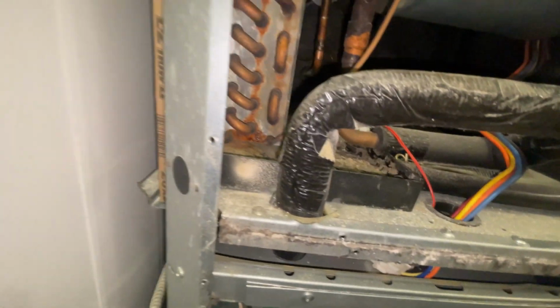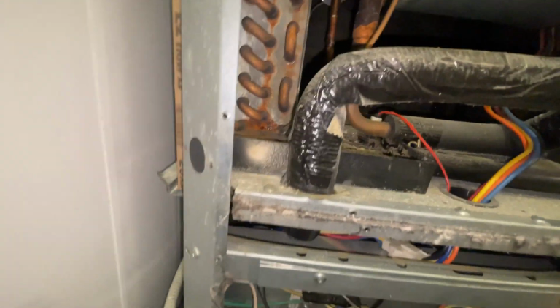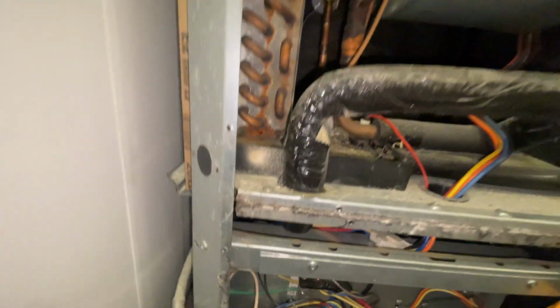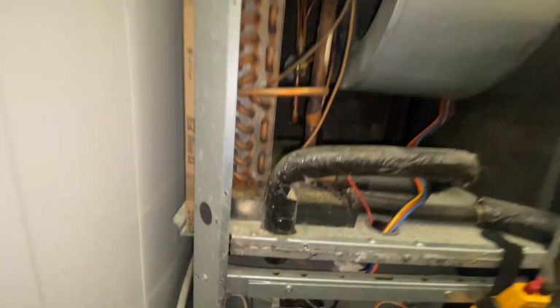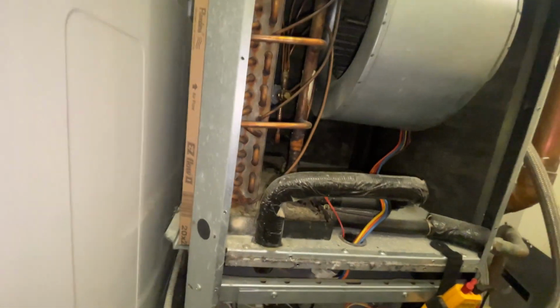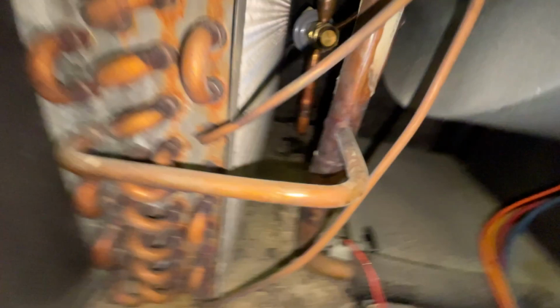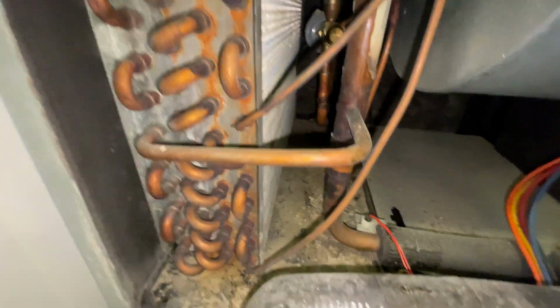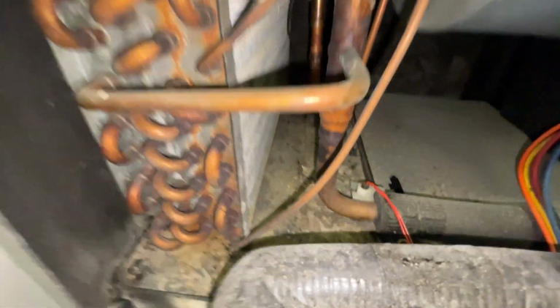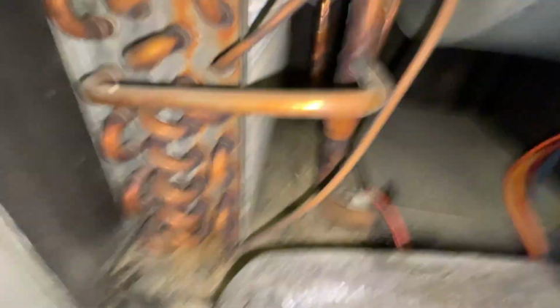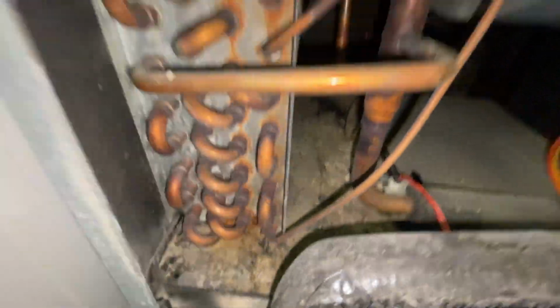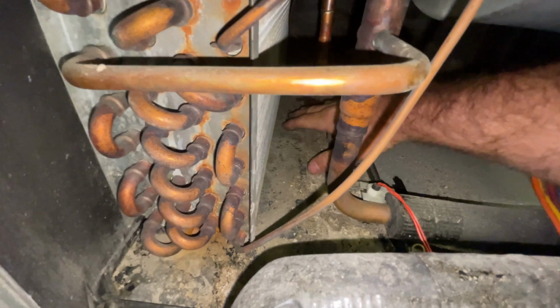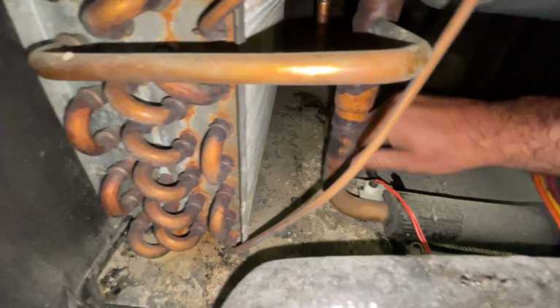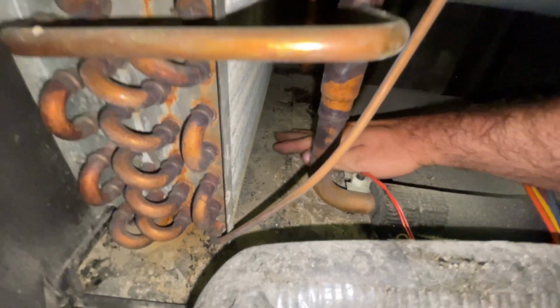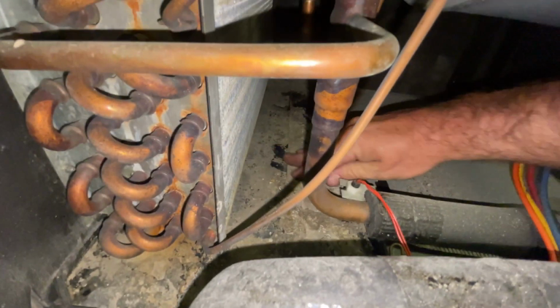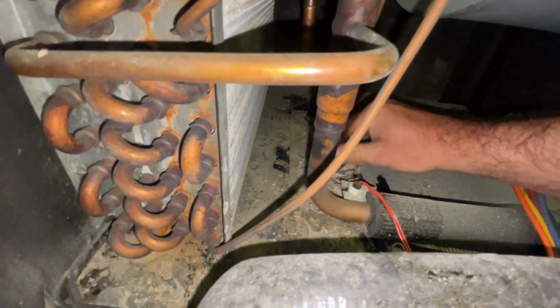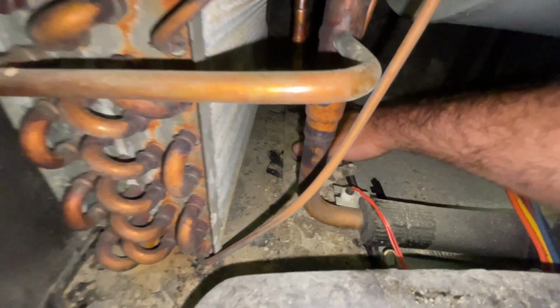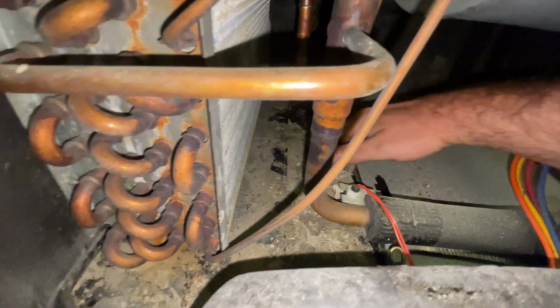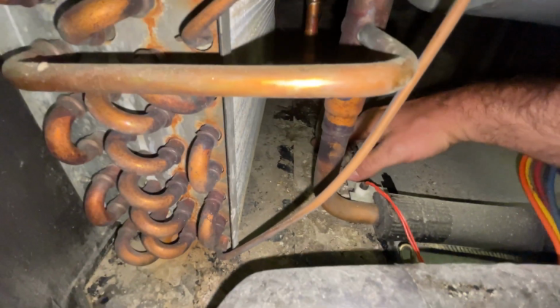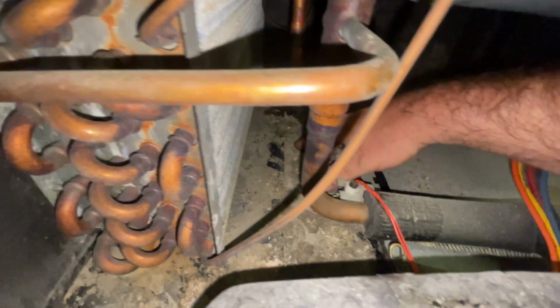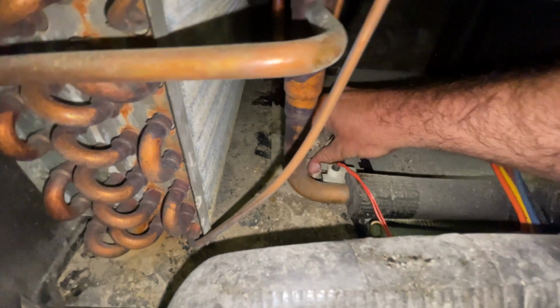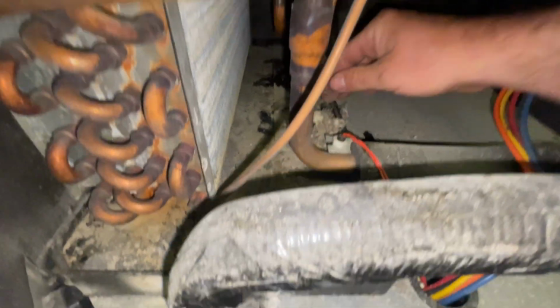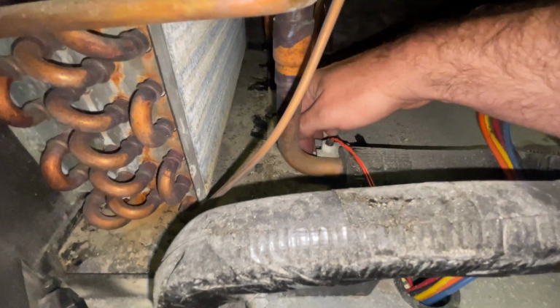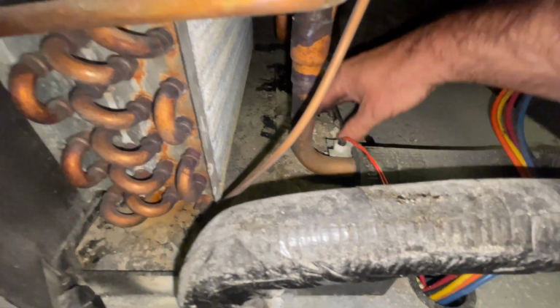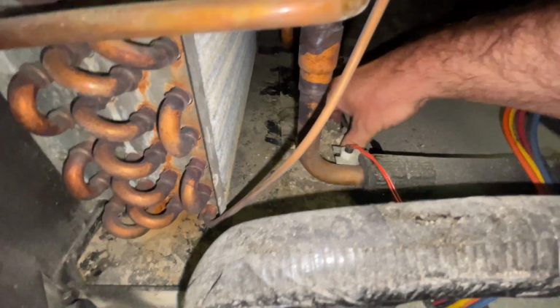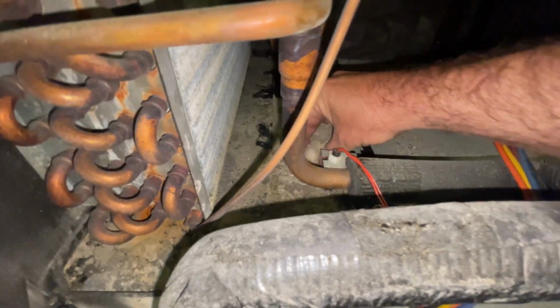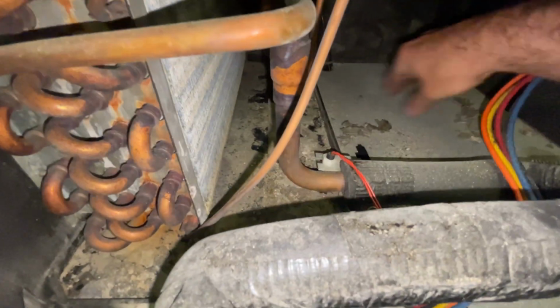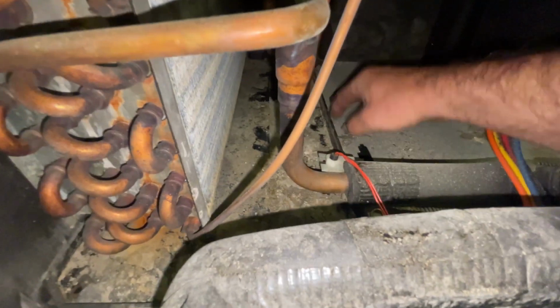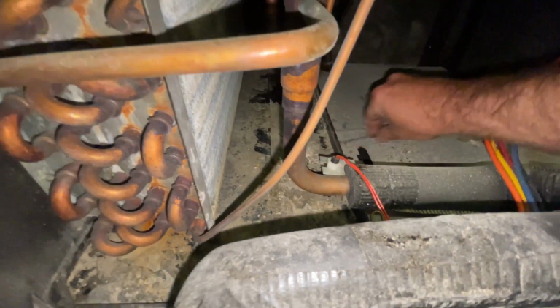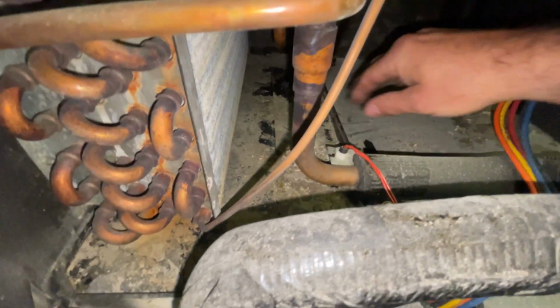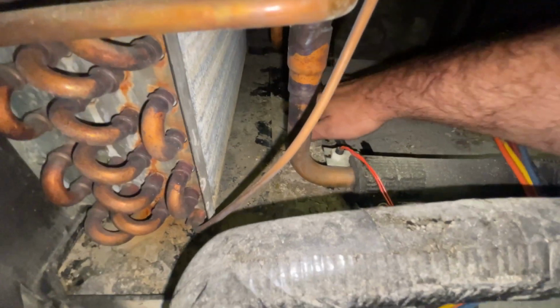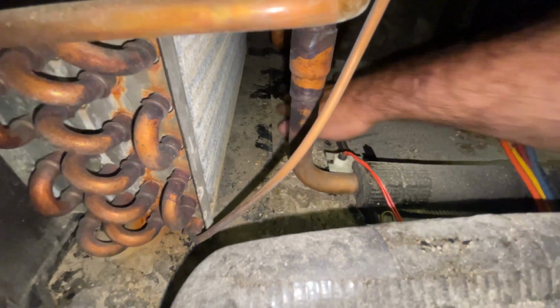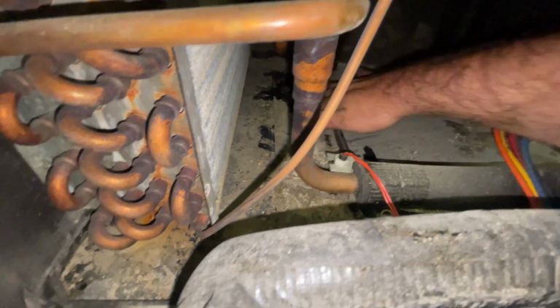Always refer to your wiring diagram. On this particular model, there are three things that could cause this to go out: high pressure switch, low pressure switch, or this float switch right here. 95% of the time it's going to be your float switch.